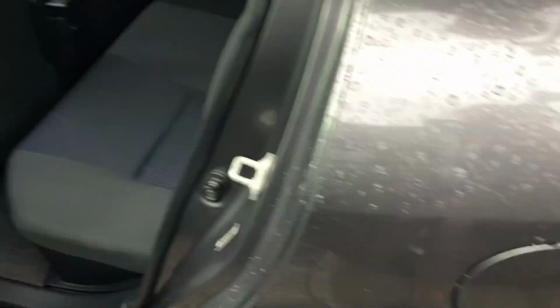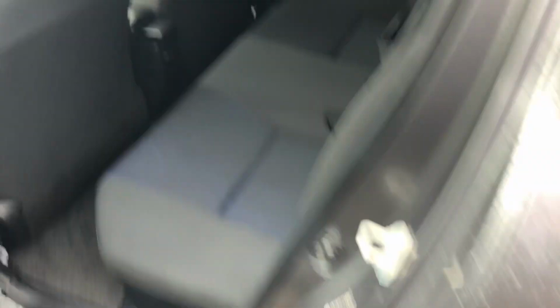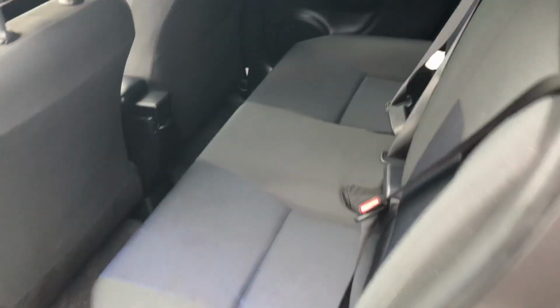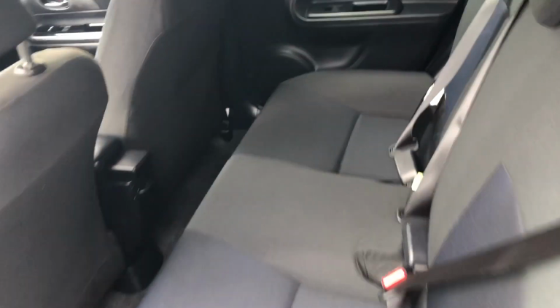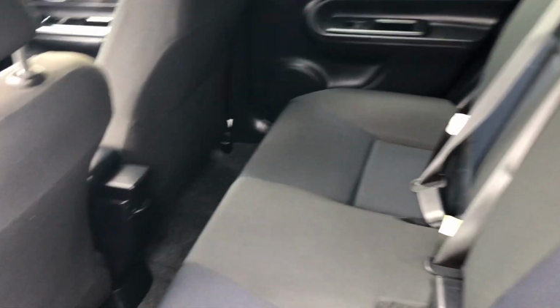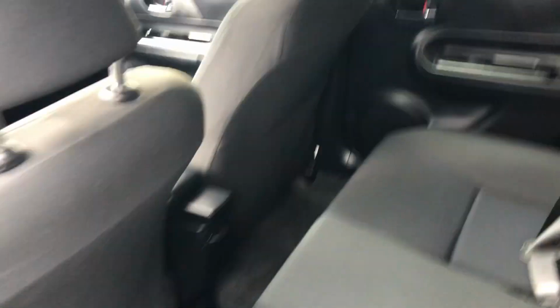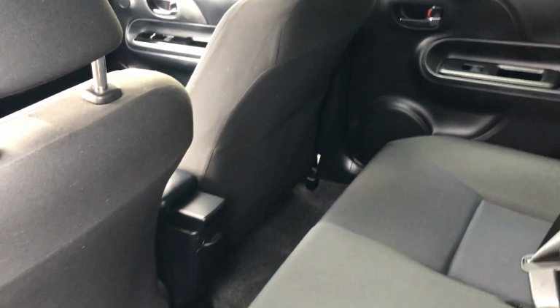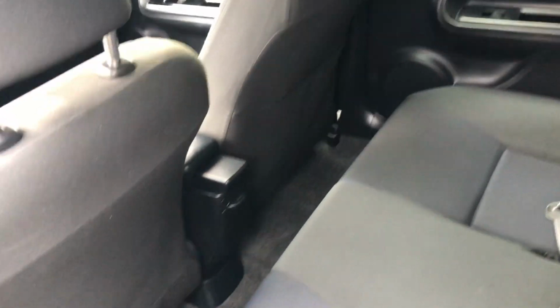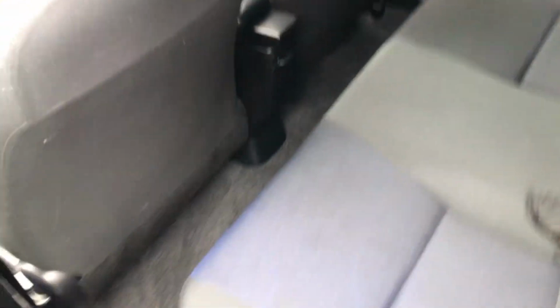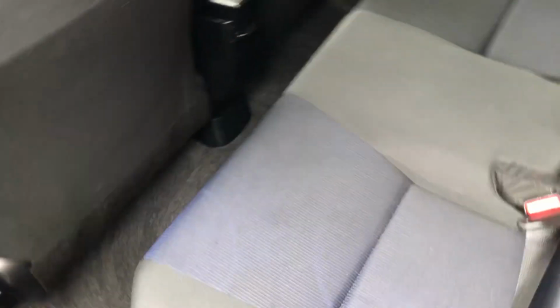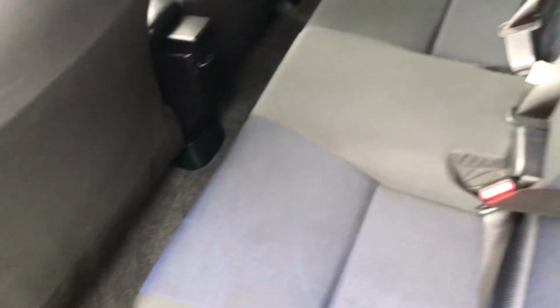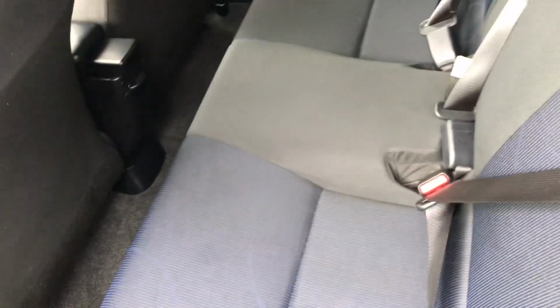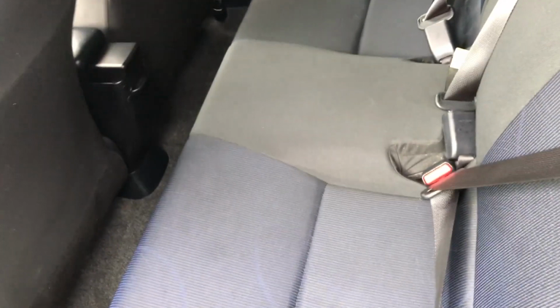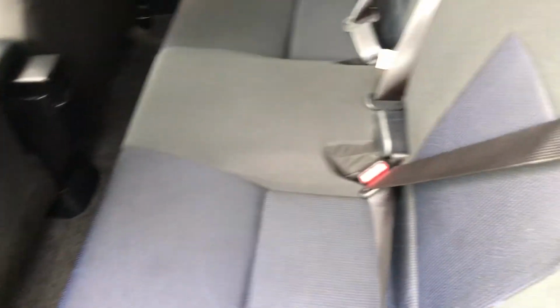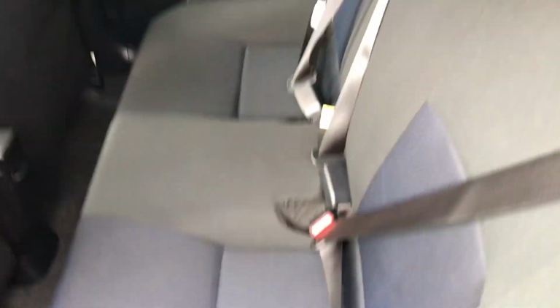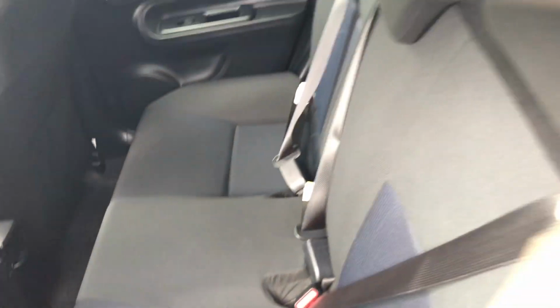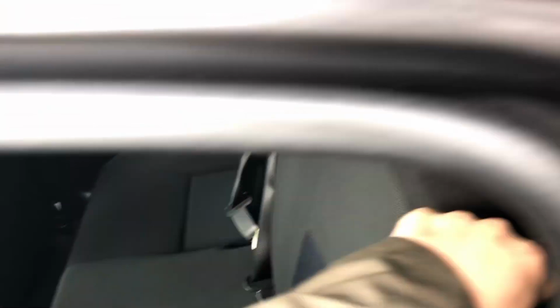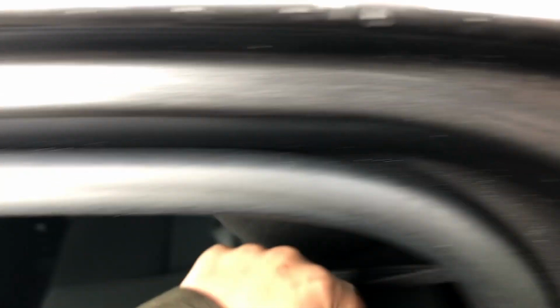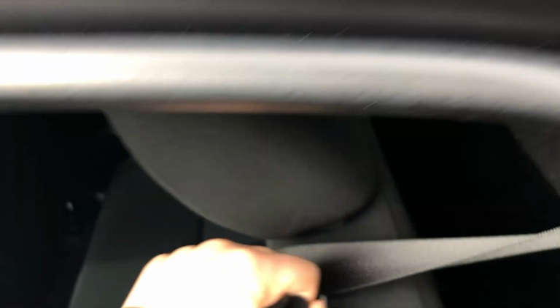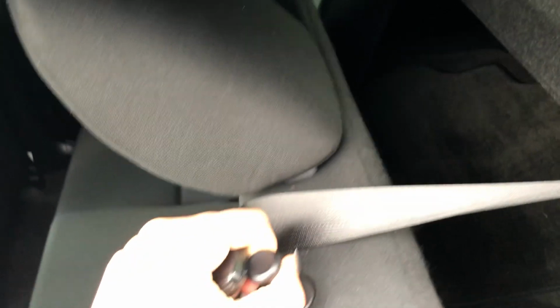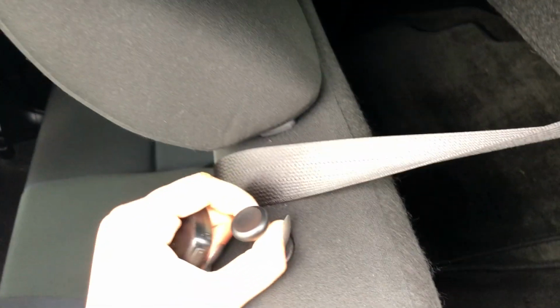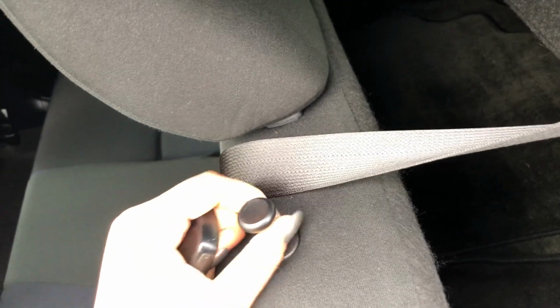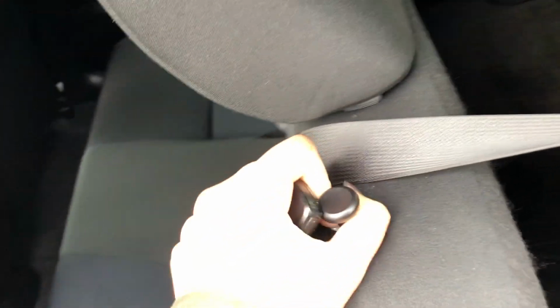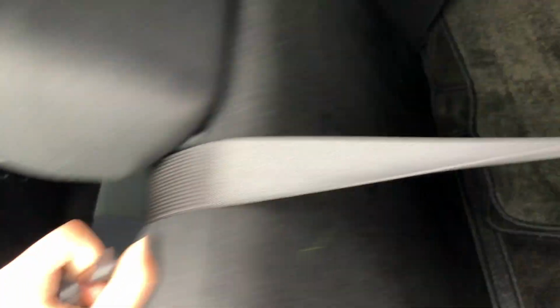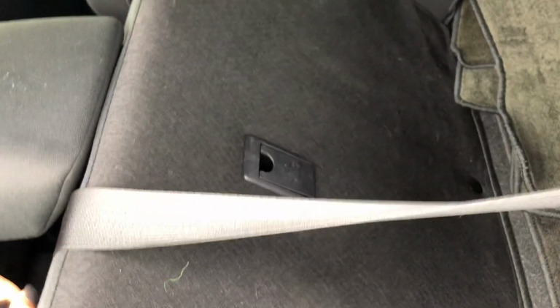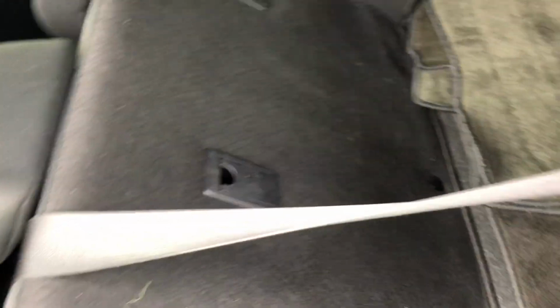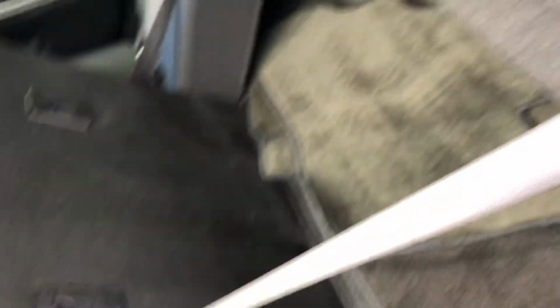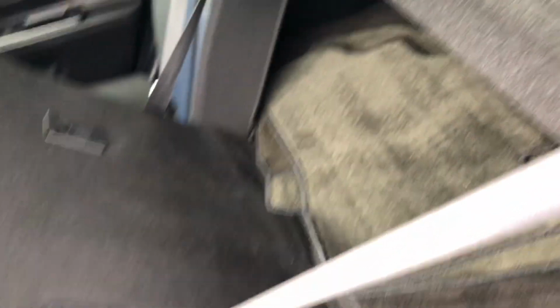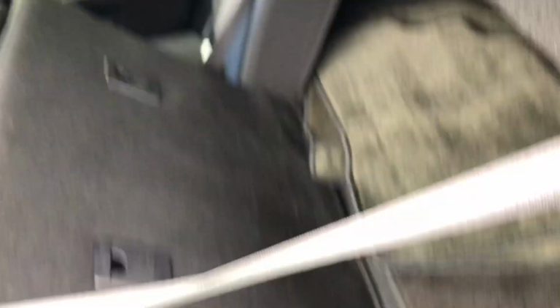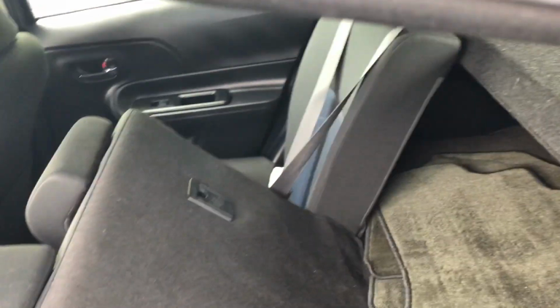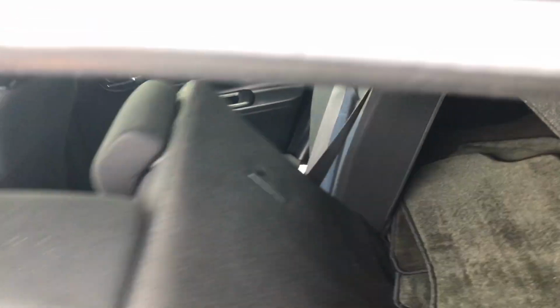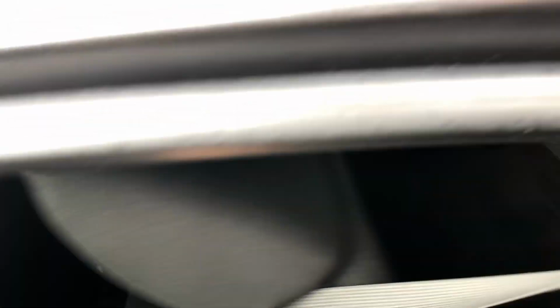Onto the very back of the vehicle, you've got quite a bit of space for your passengers. You do have a 60-40 split on this vehicle, so if you lift up these little levers right here and fold them down, they can lay completely flat.